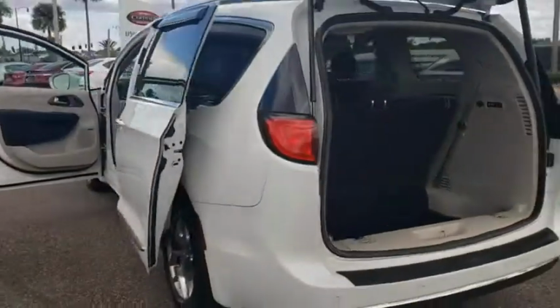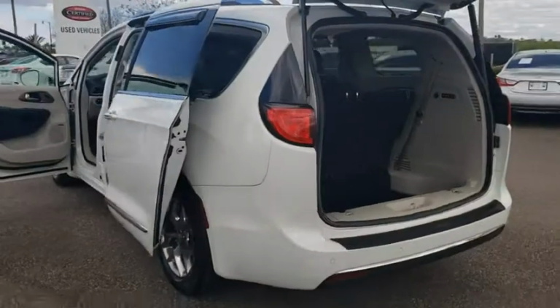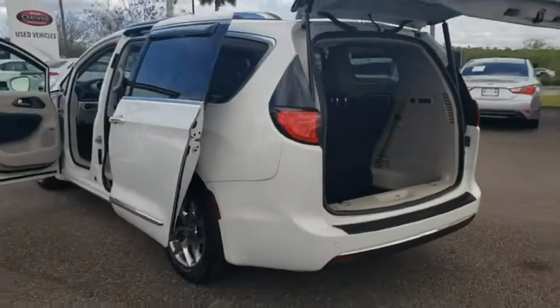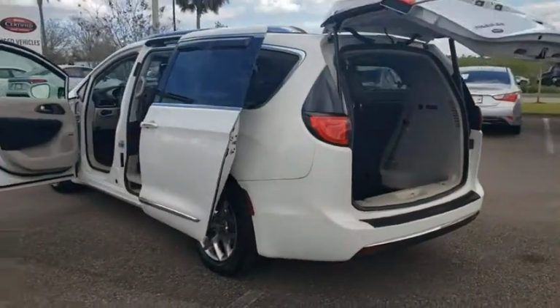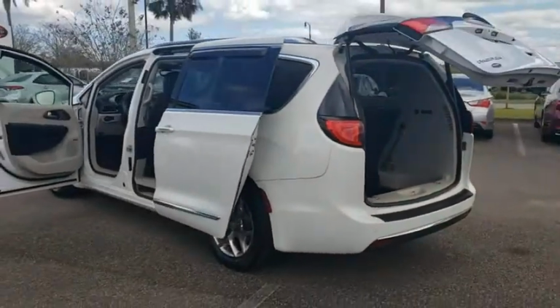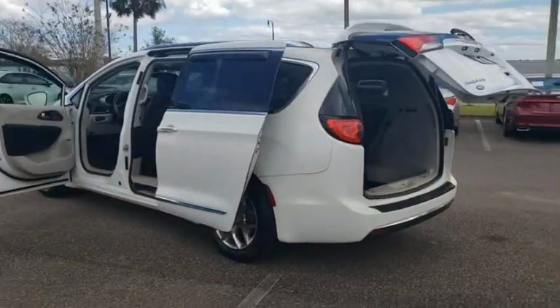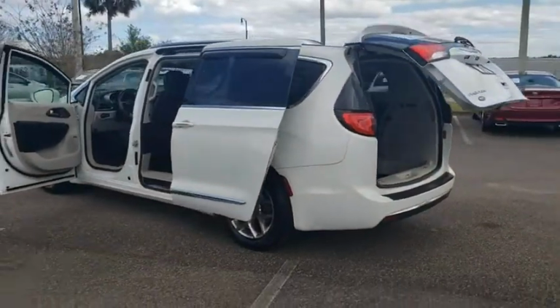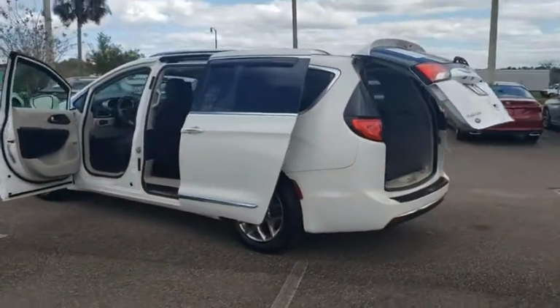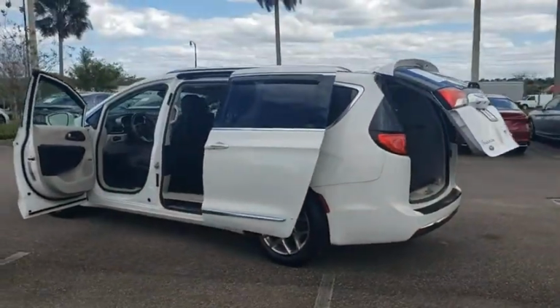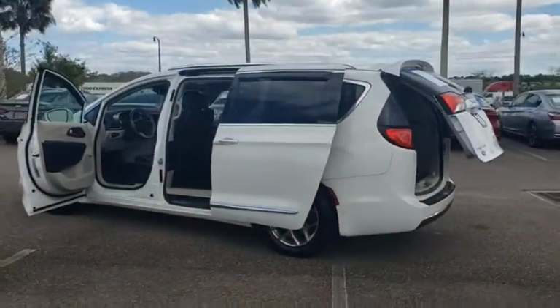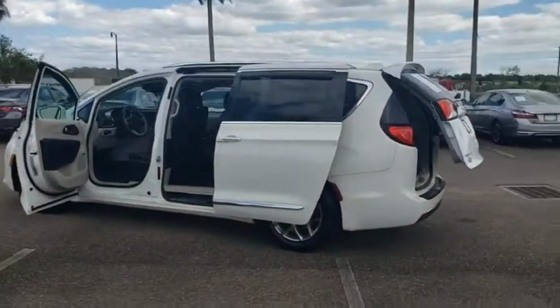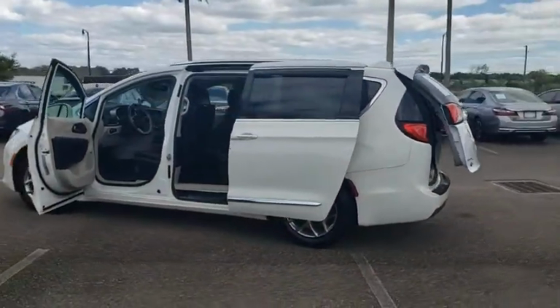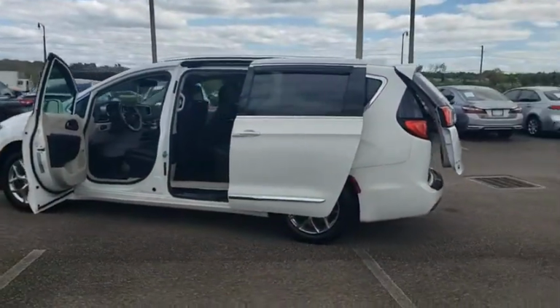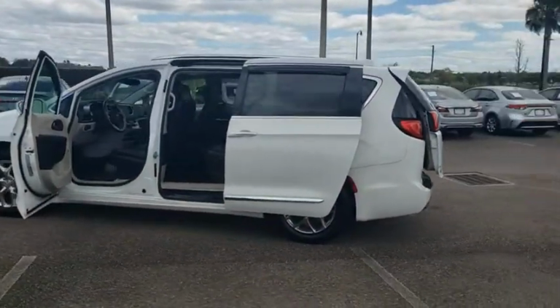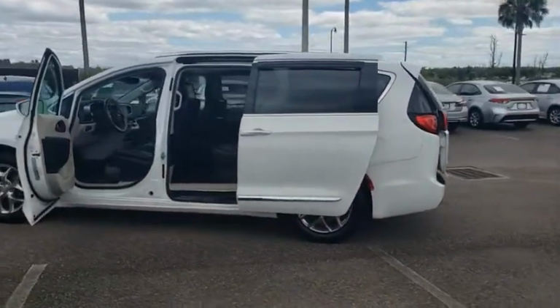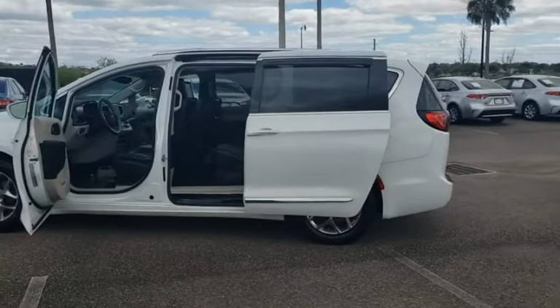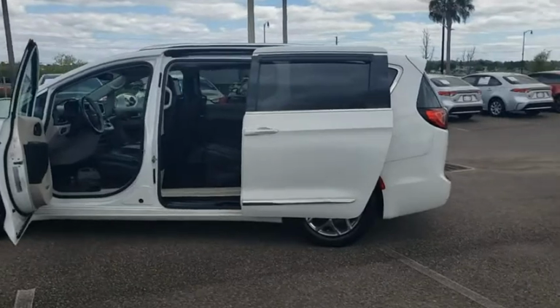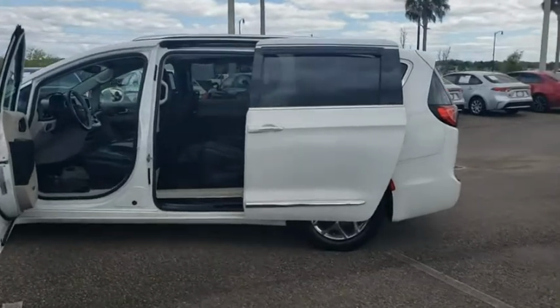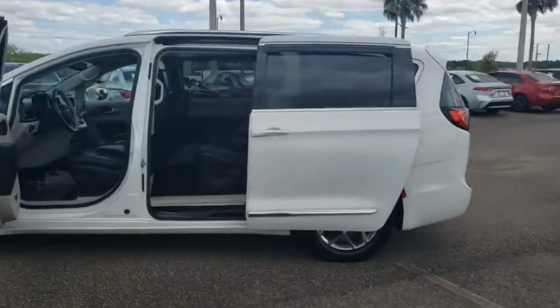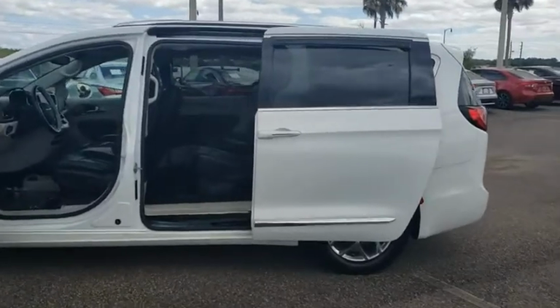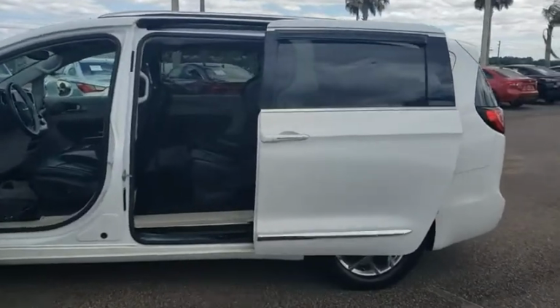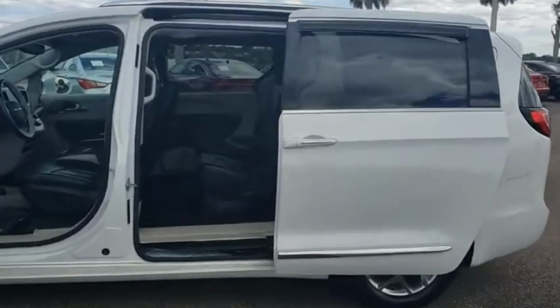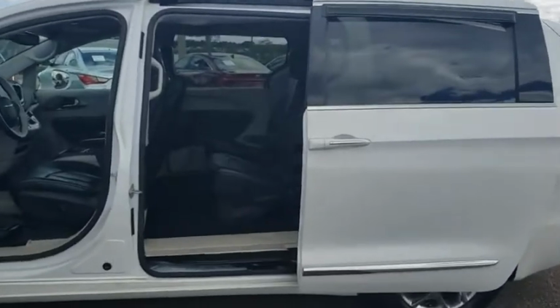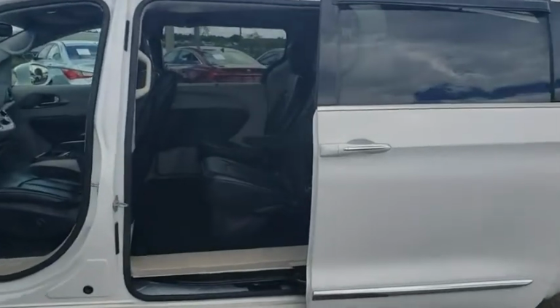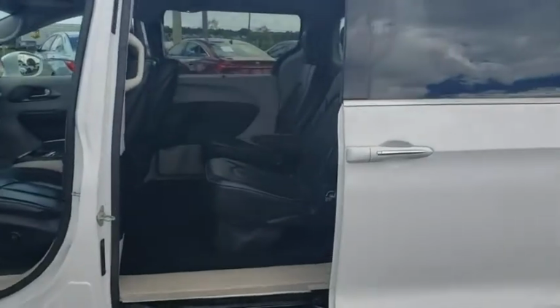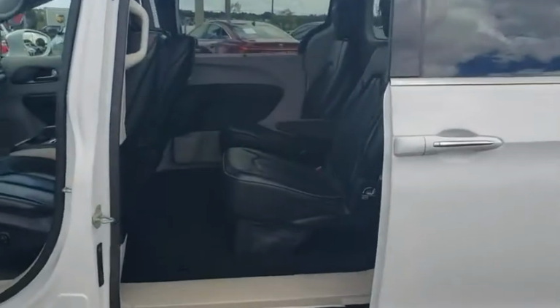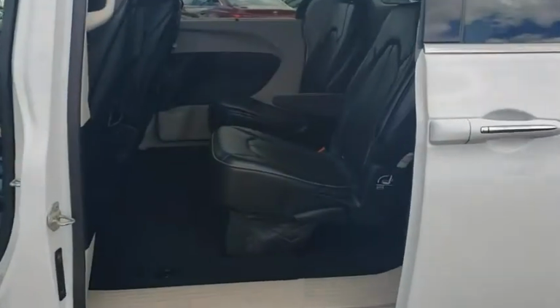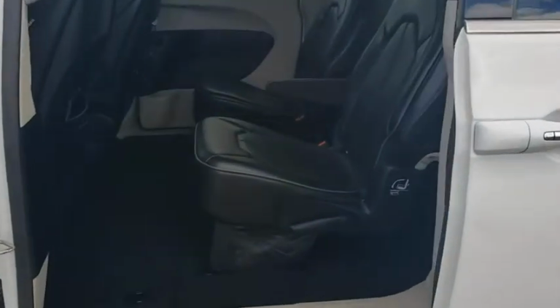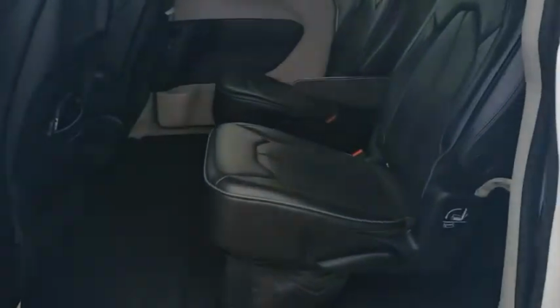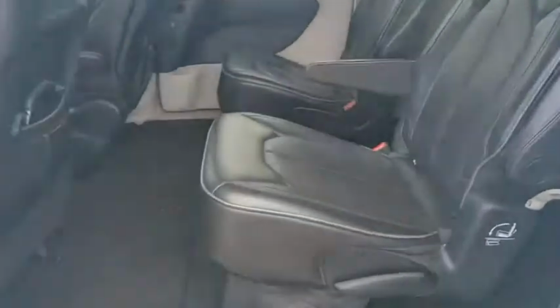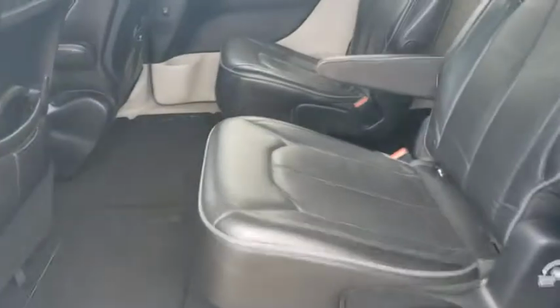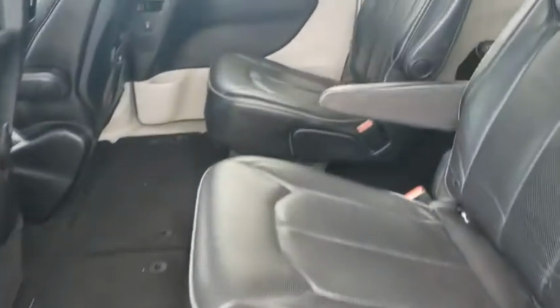This vehicle has less than 80,000 miles. Here are some of this vehicle's great options: backup camera, keyless entry, power liftgate, power passenger seat, anti-lock braking system.